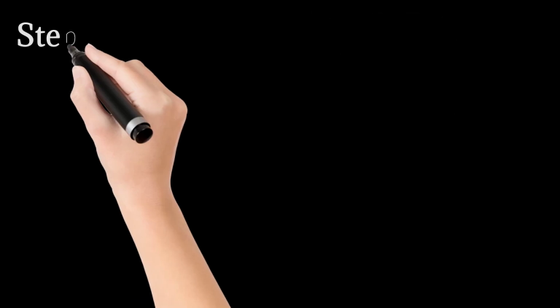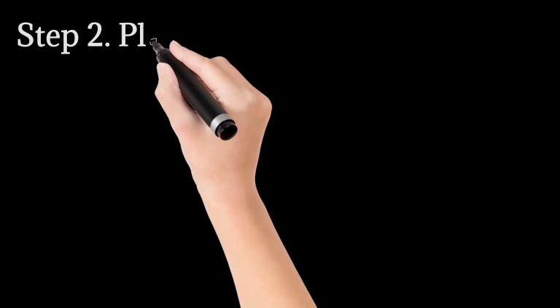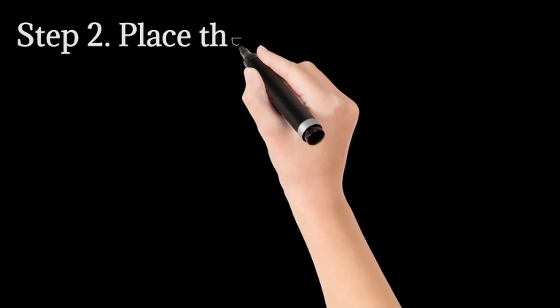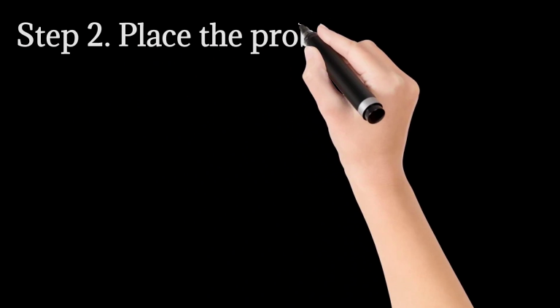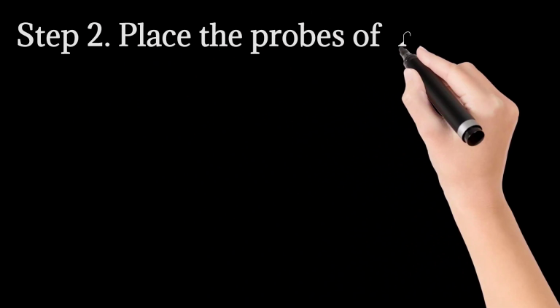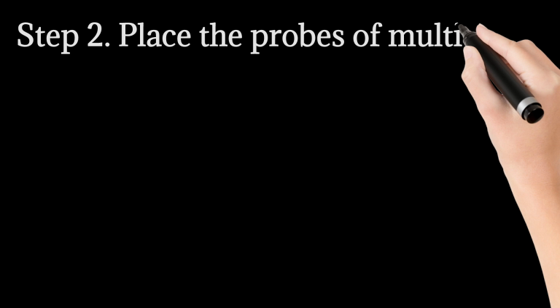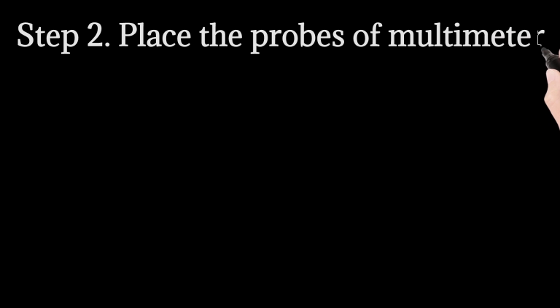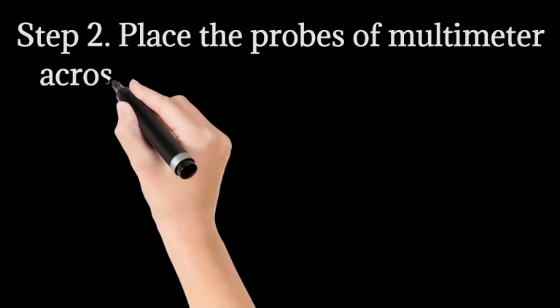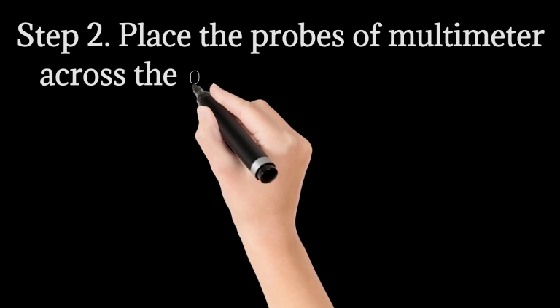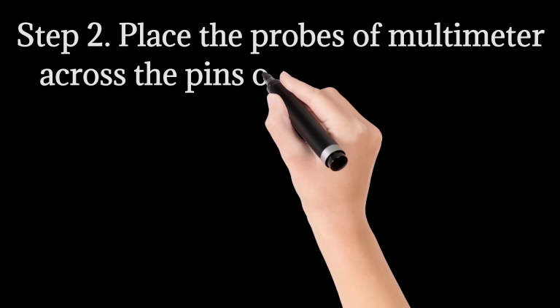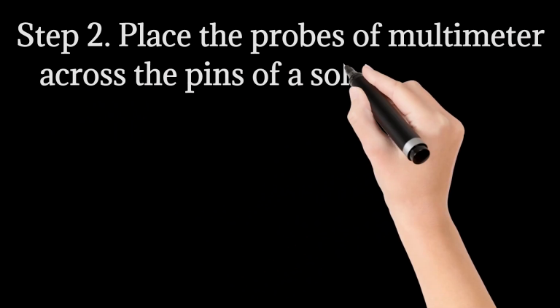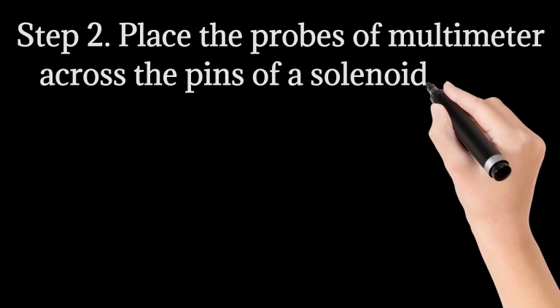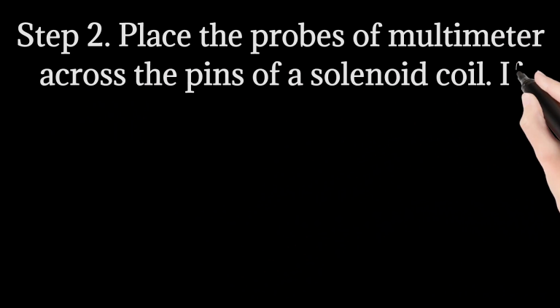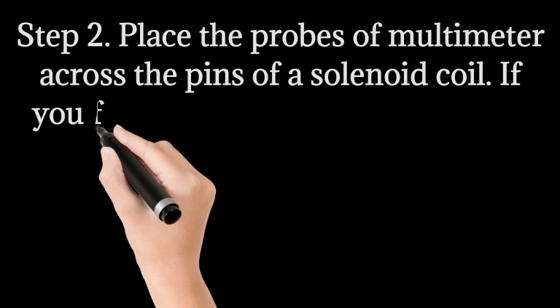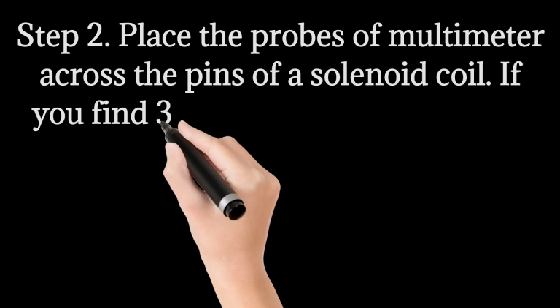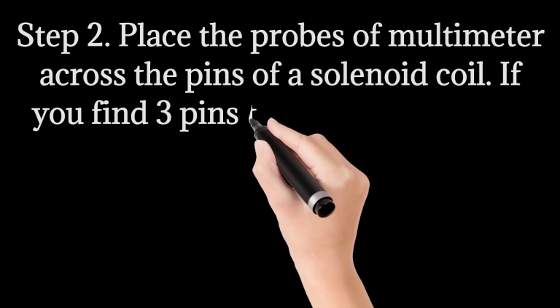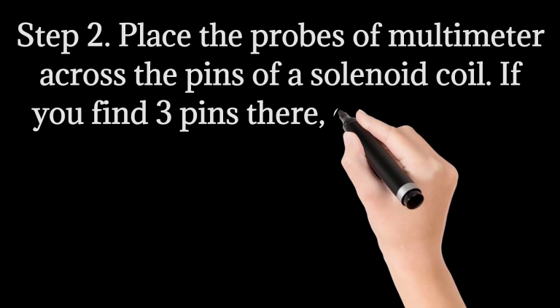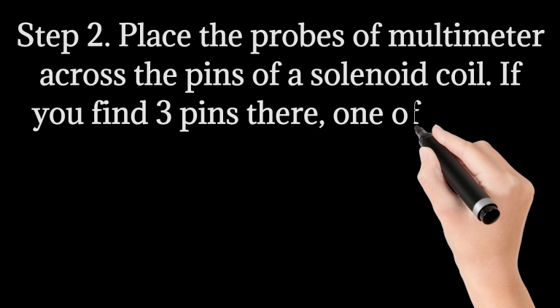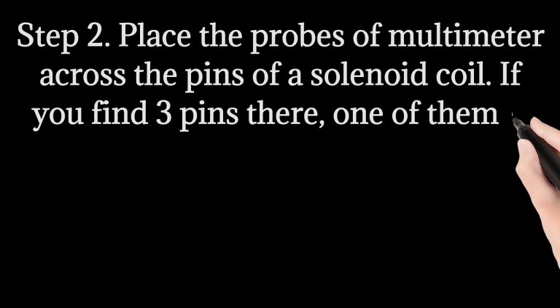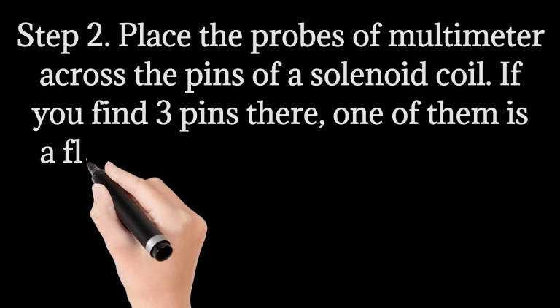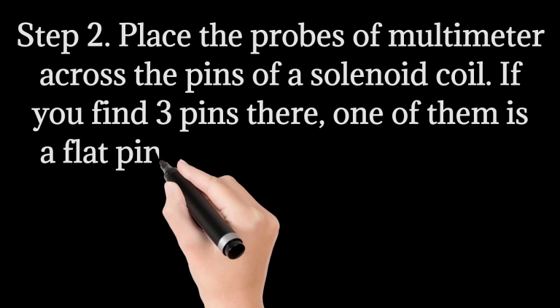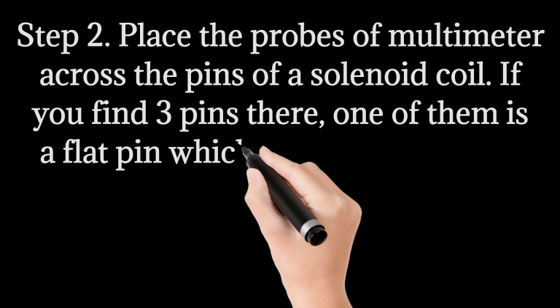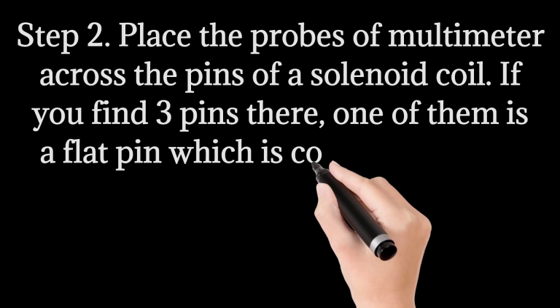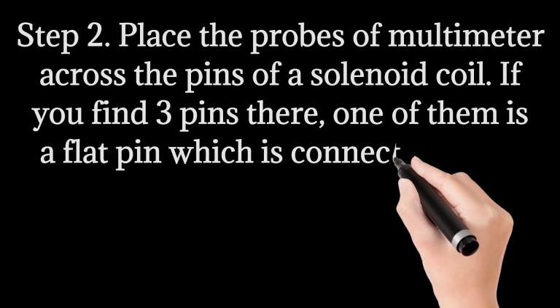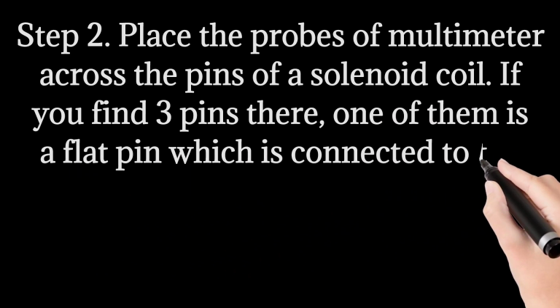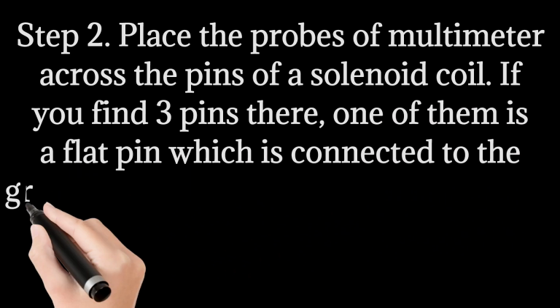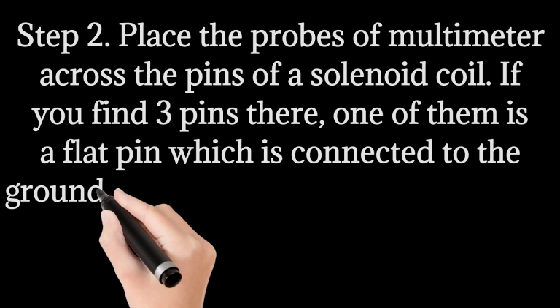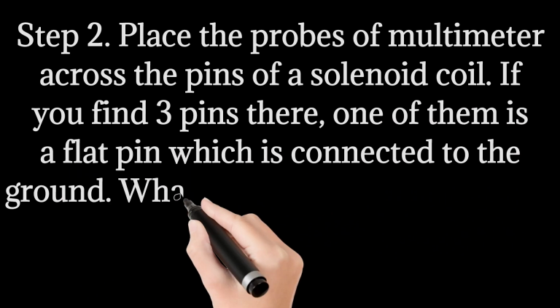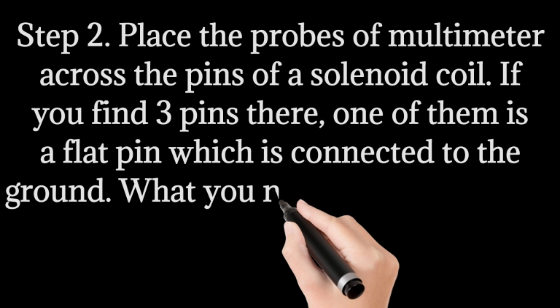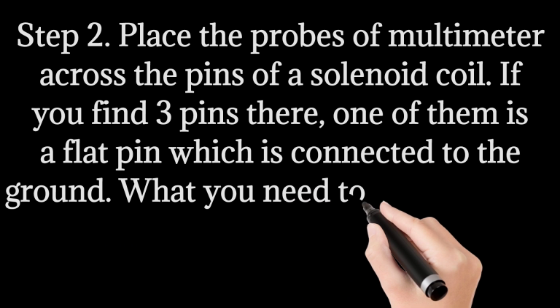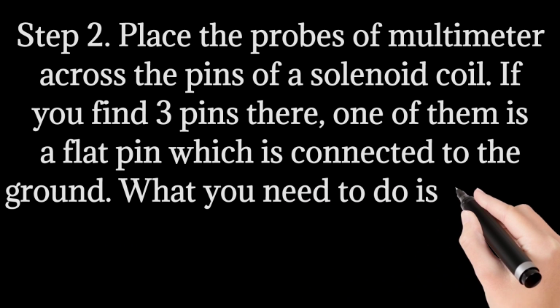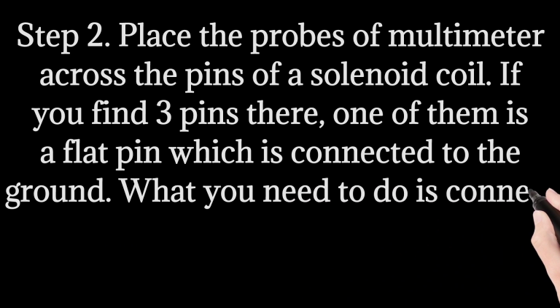Step 2: Place the probes of the multimeter across the pins of the solenoid coil. If you find three pins there, one of them is a flat pin which is connected to the ground. What you need to do is connect the other two pins with the multimeter.